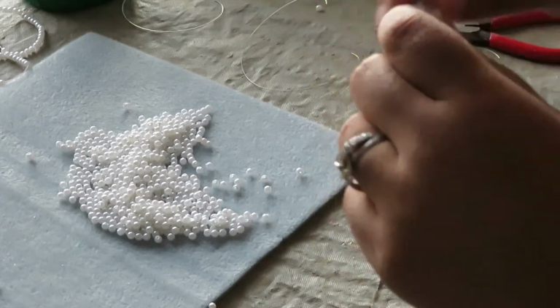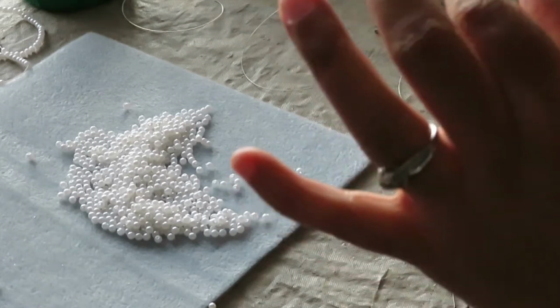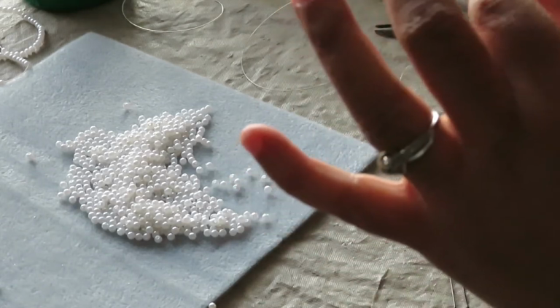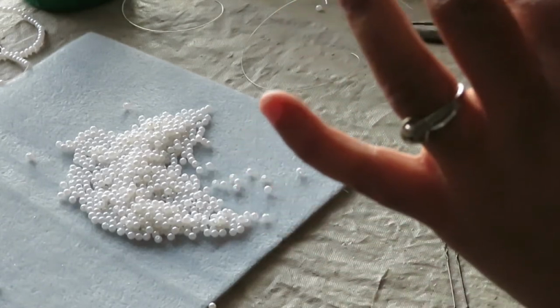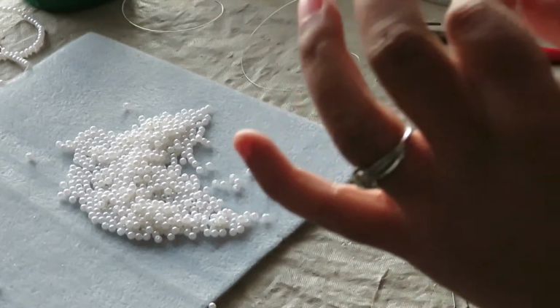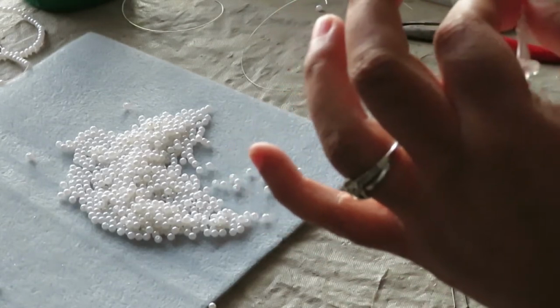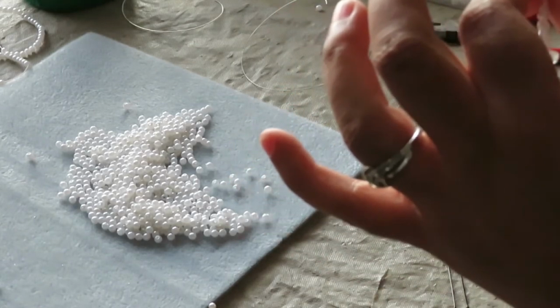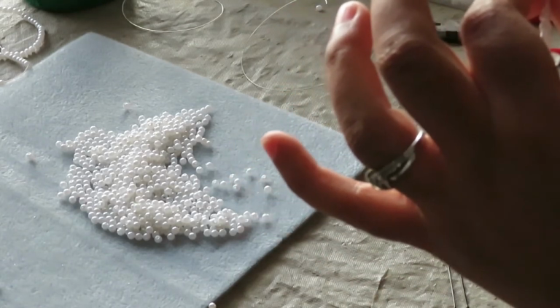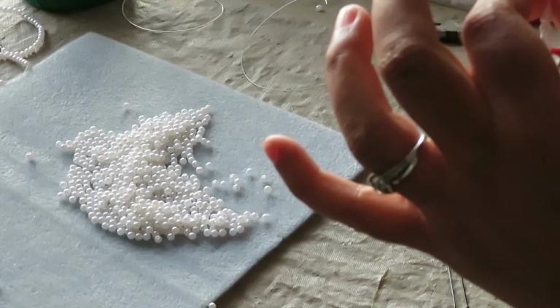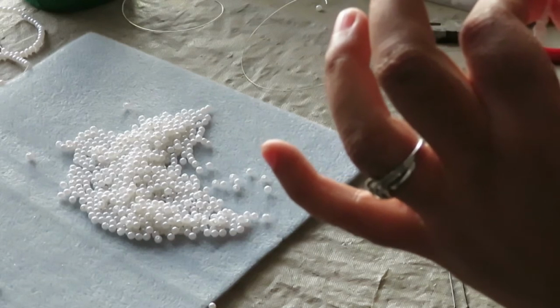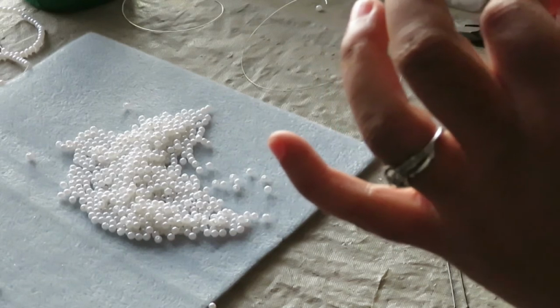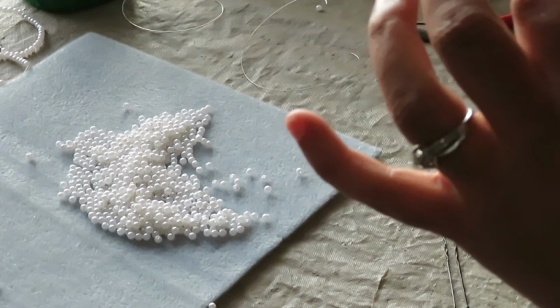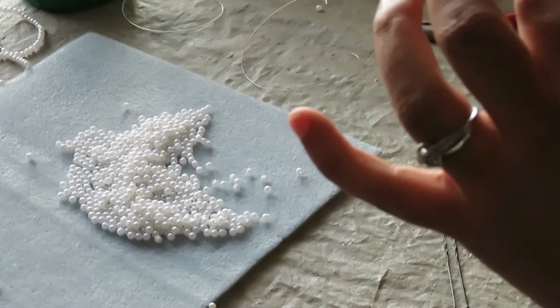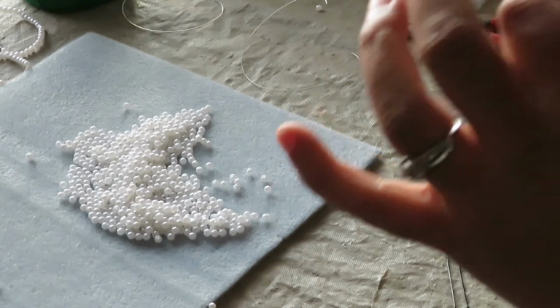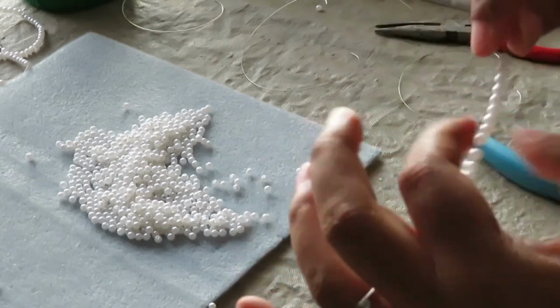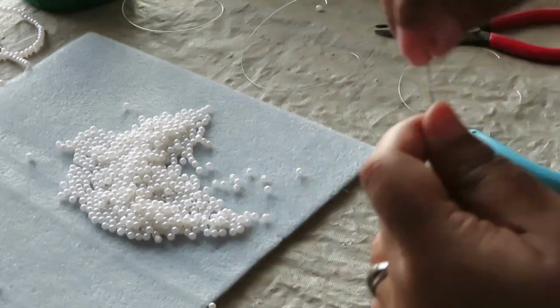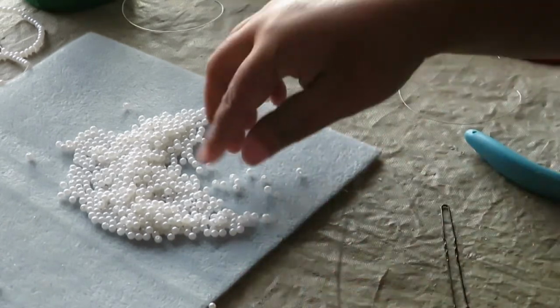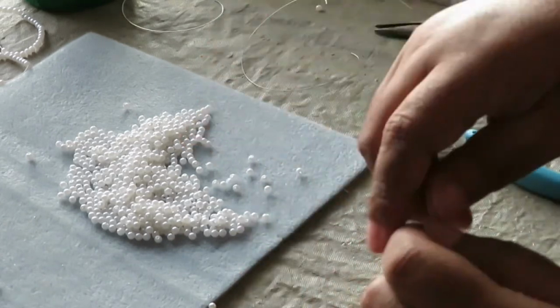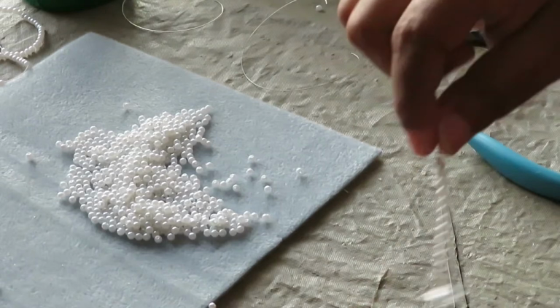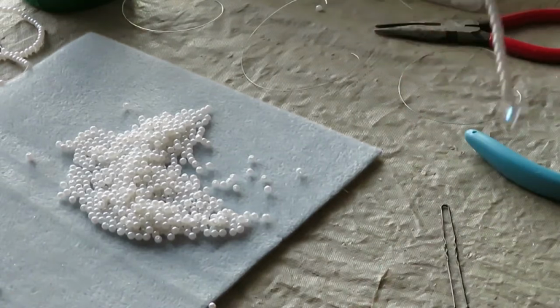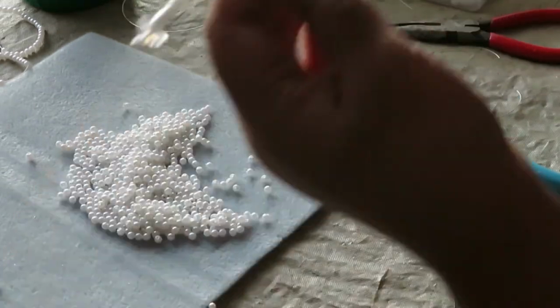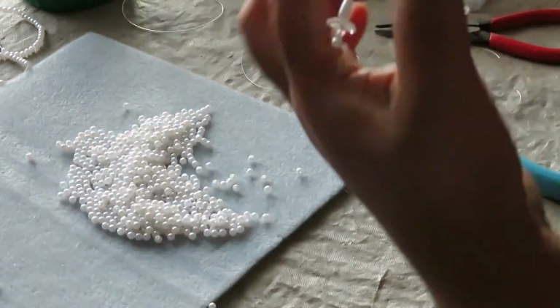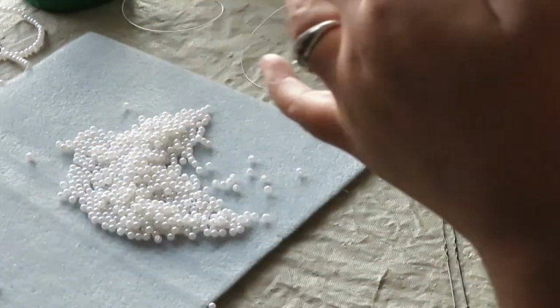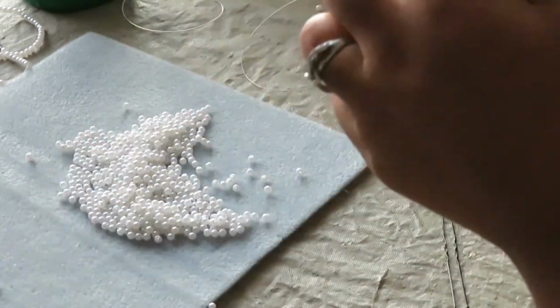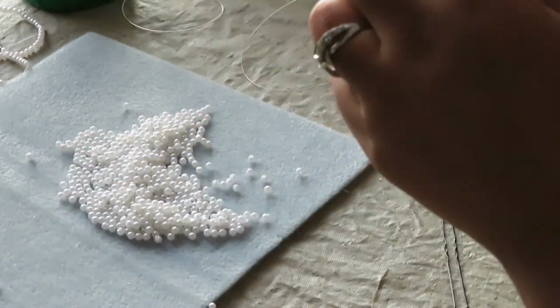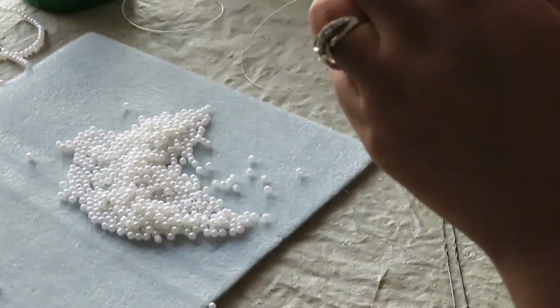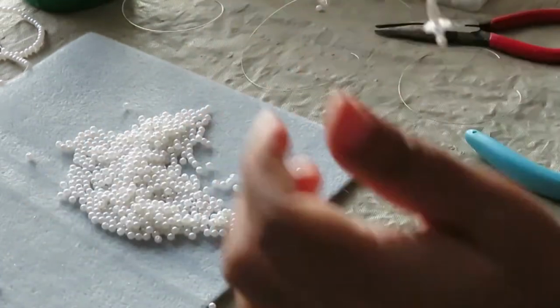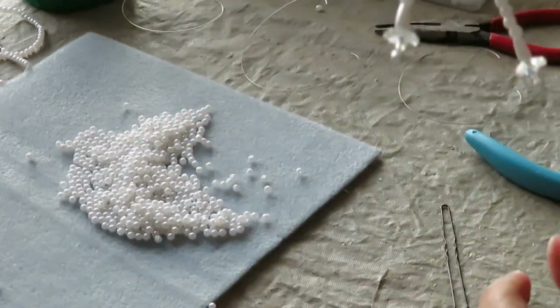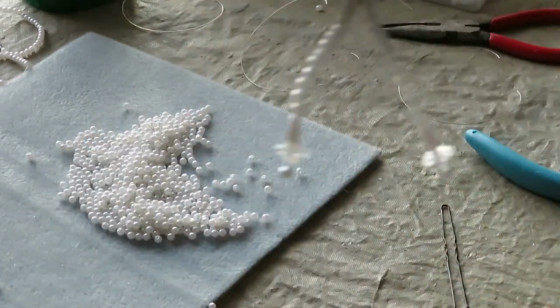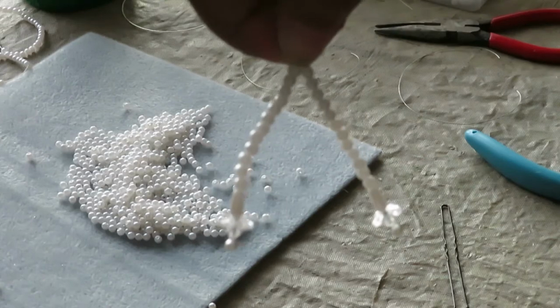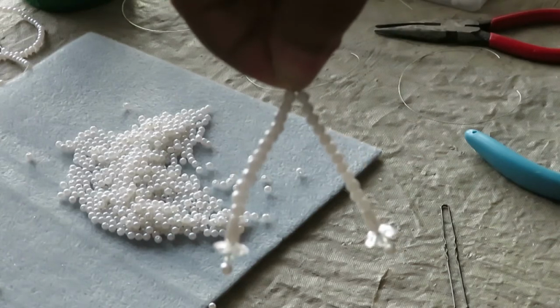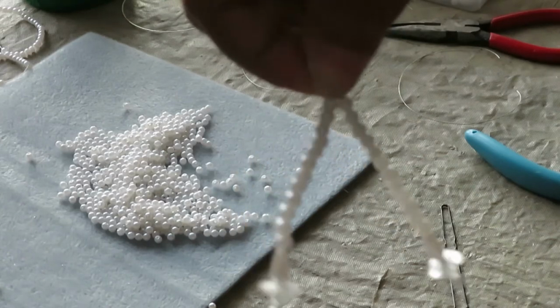I ended up with one extra bead, so I'll take that off. Then I take the two pistils and do the same thing where I crisscross them like this.